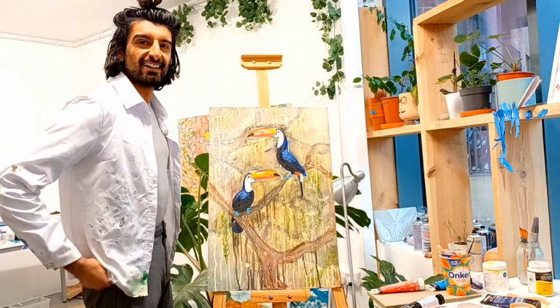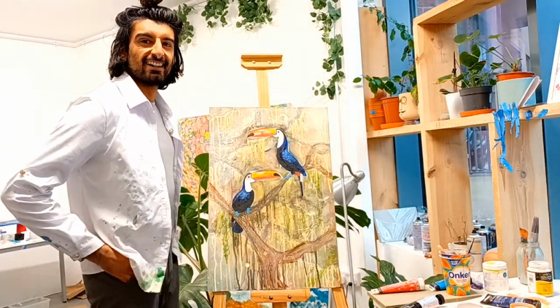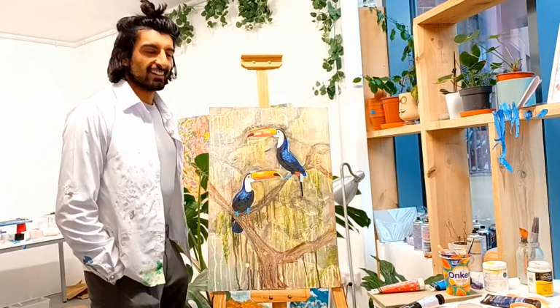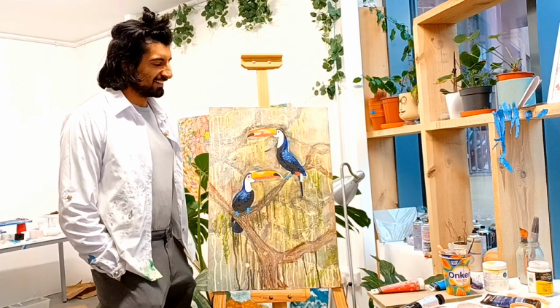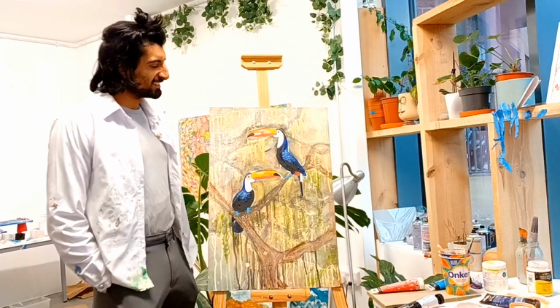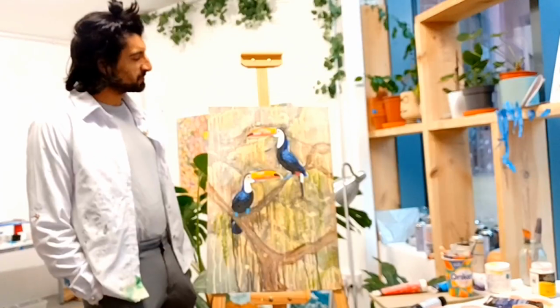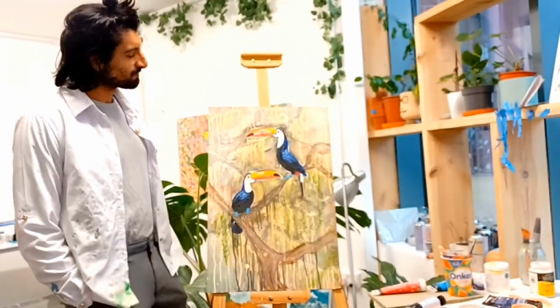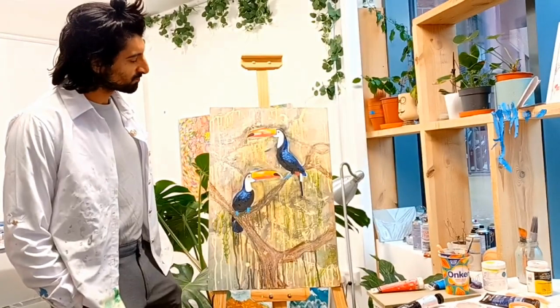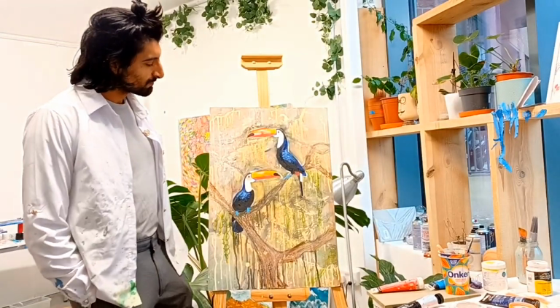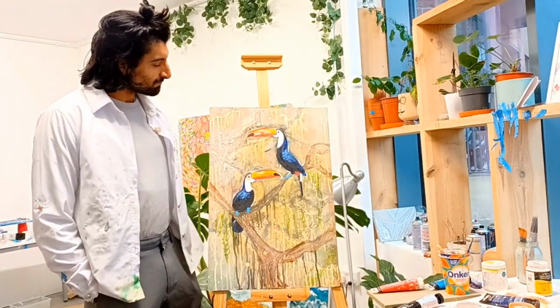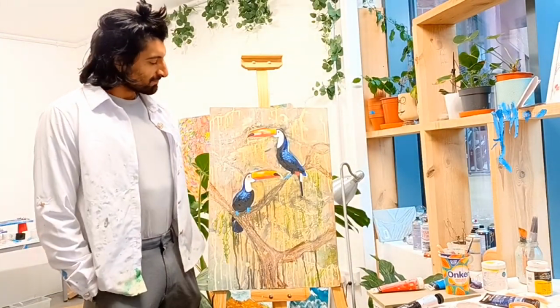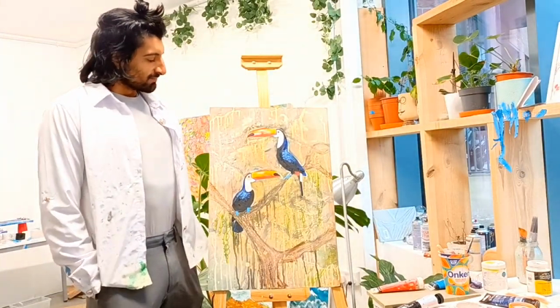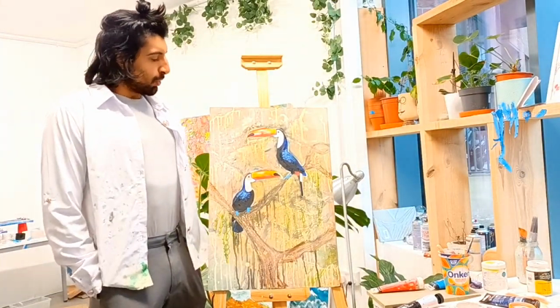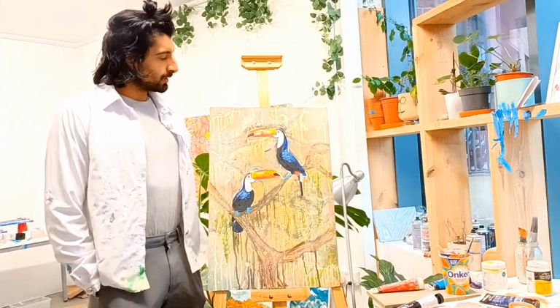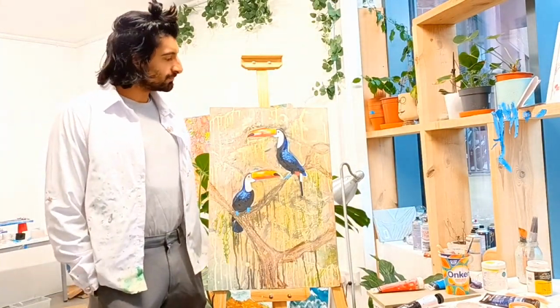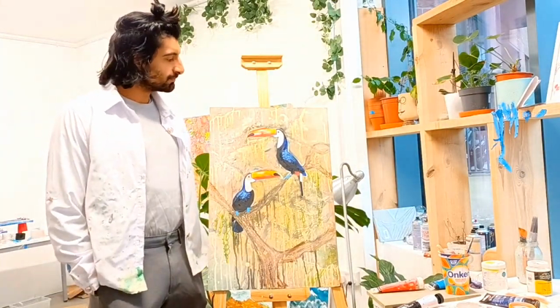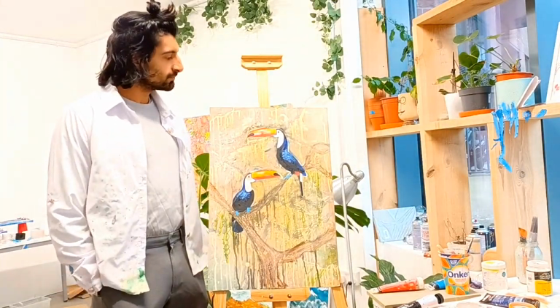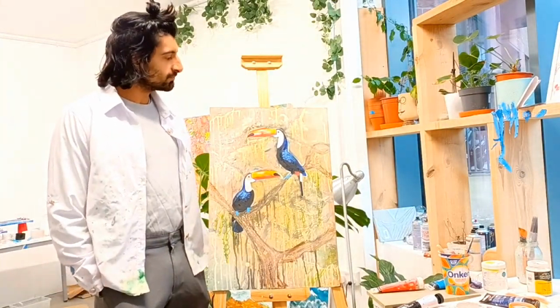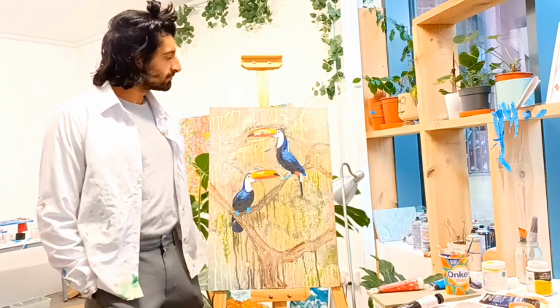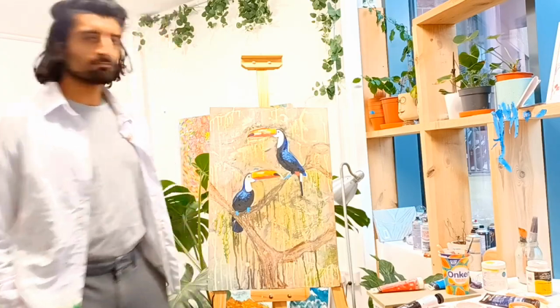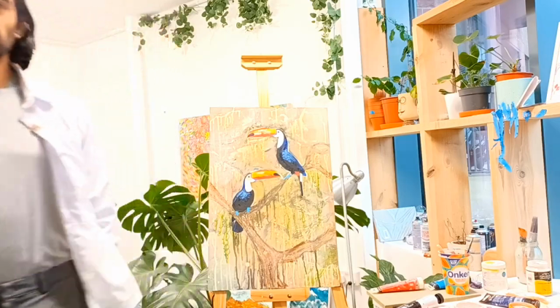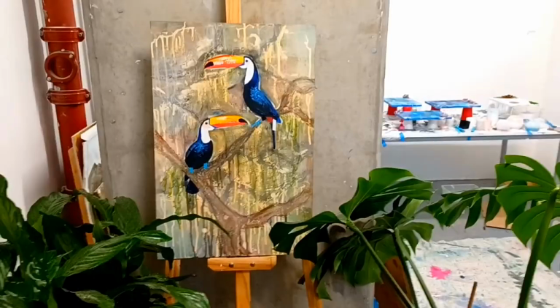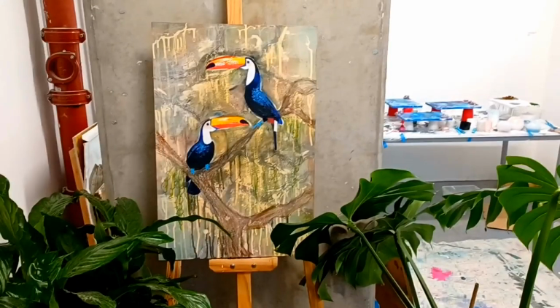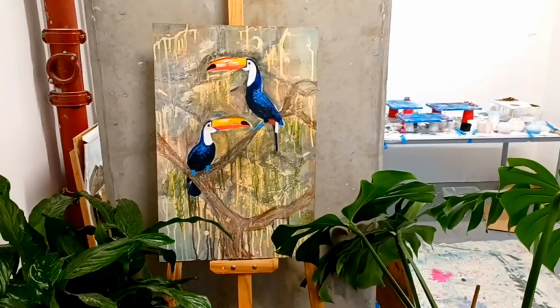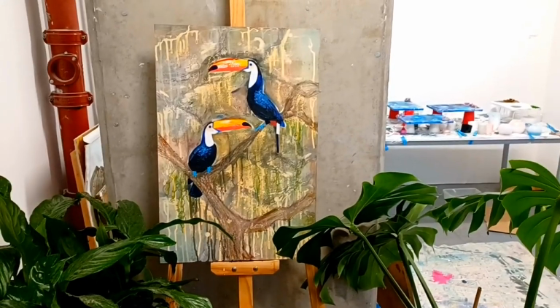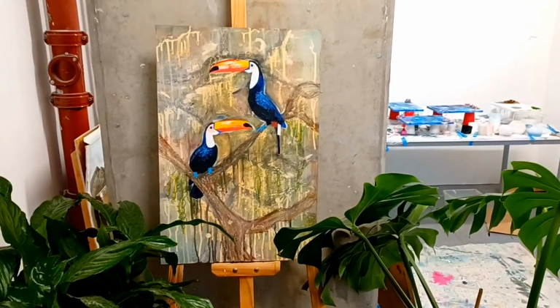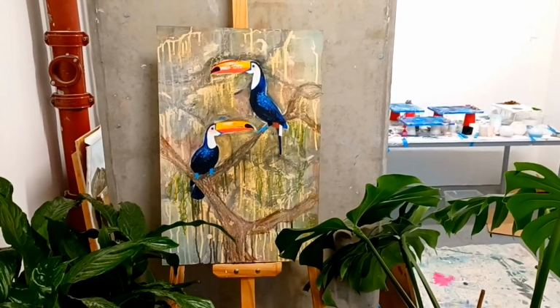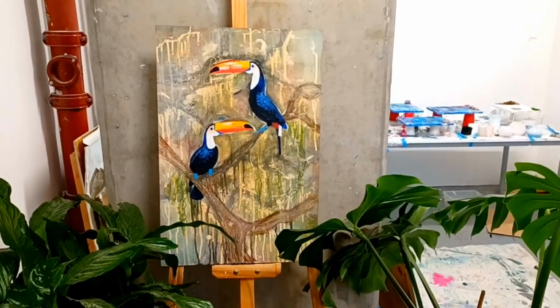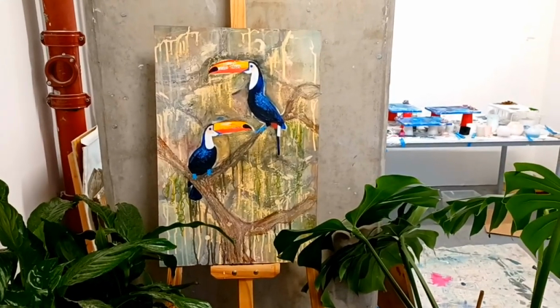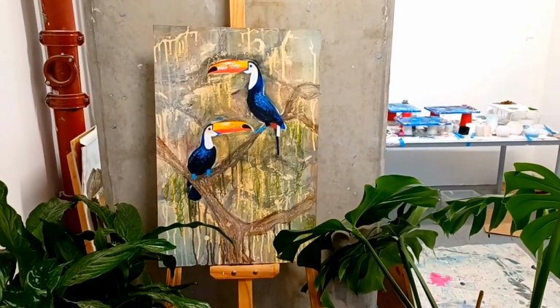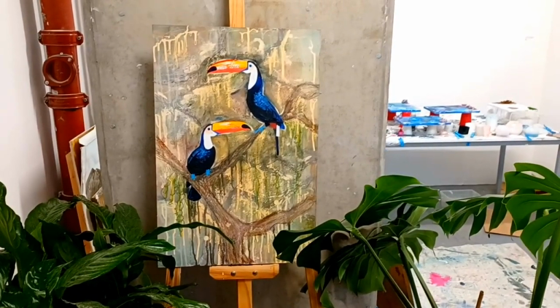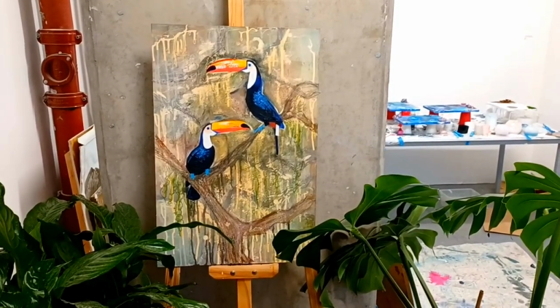Here we go and here's that final painting. I had so much fun making this and to be honest in this wet, dreary weather, it made me feel so much brighter on the inside.